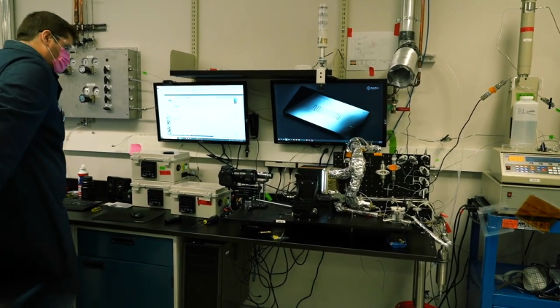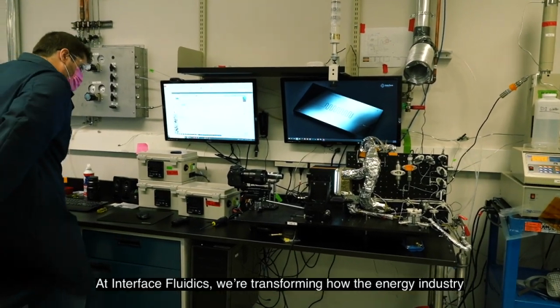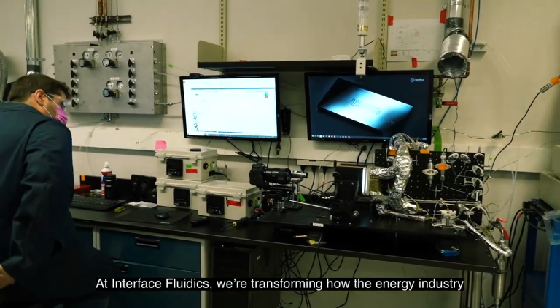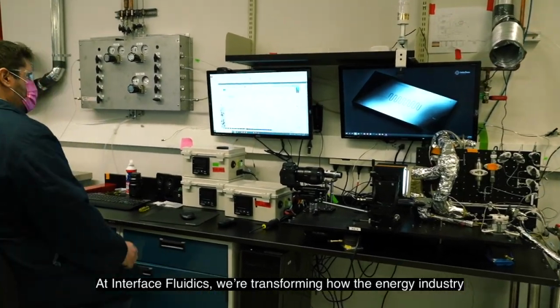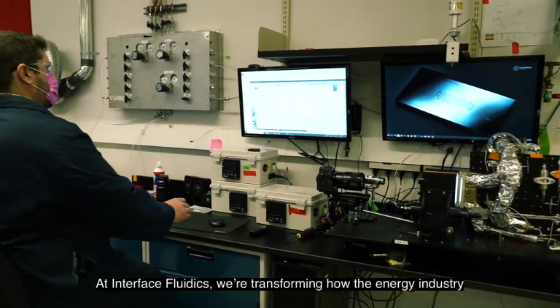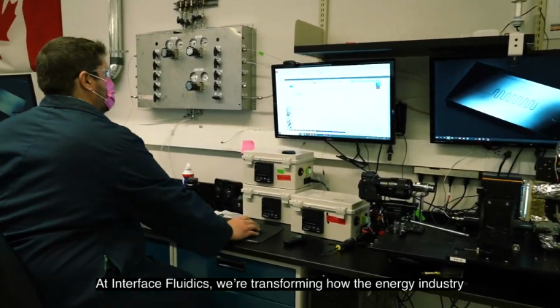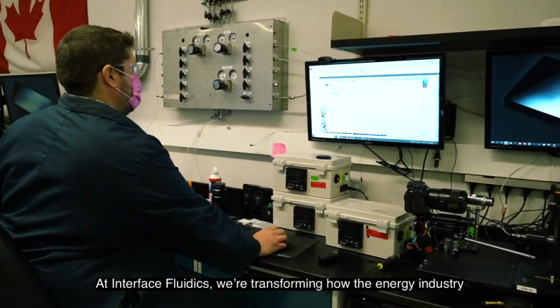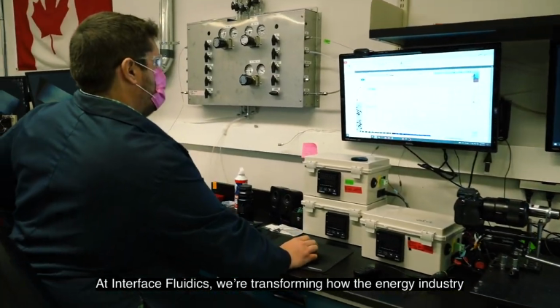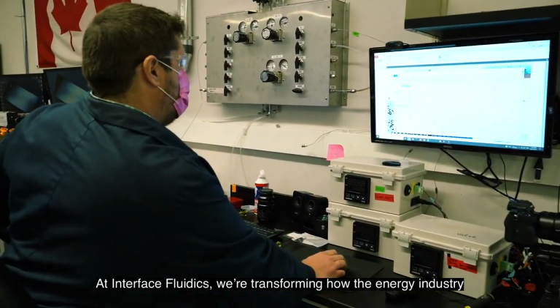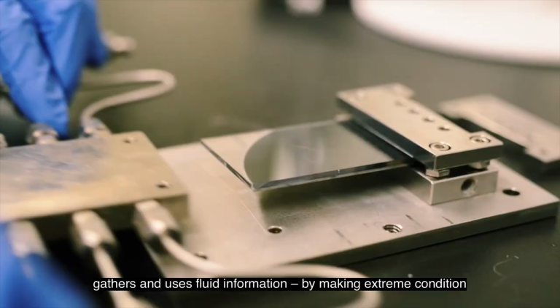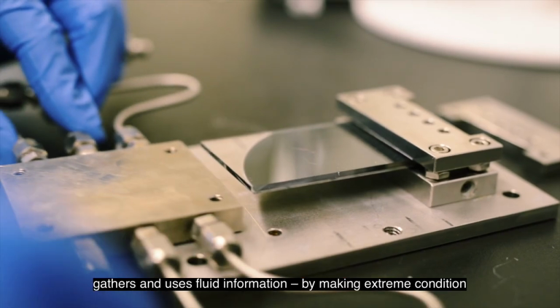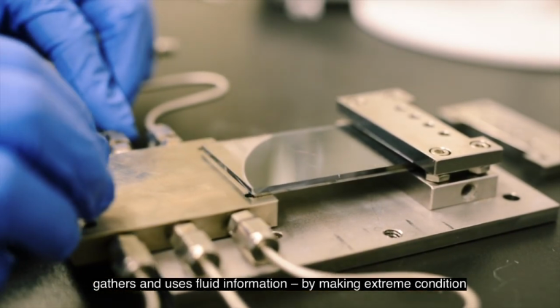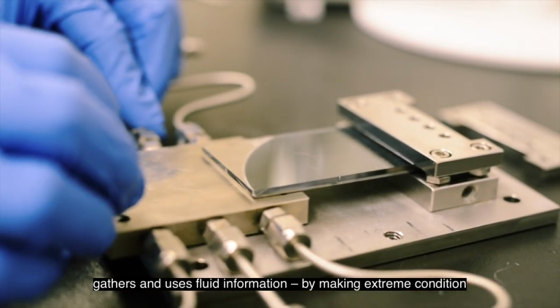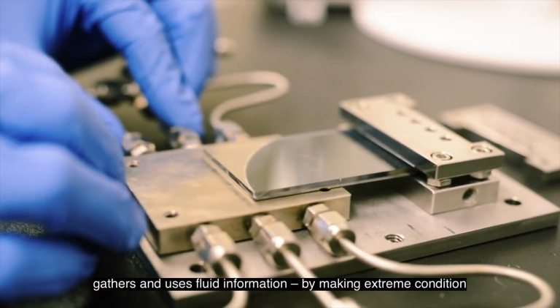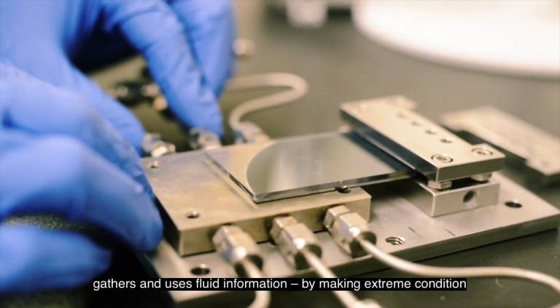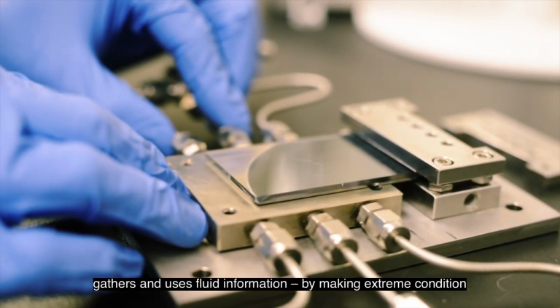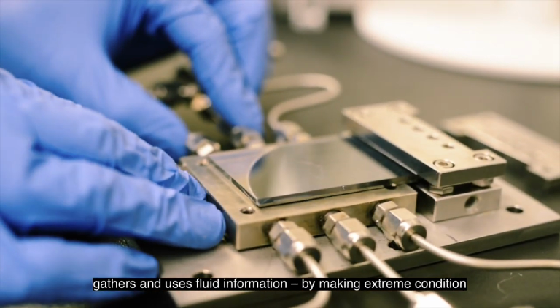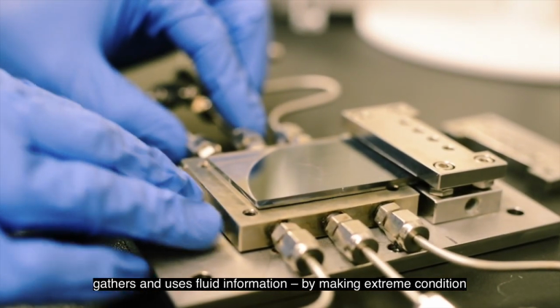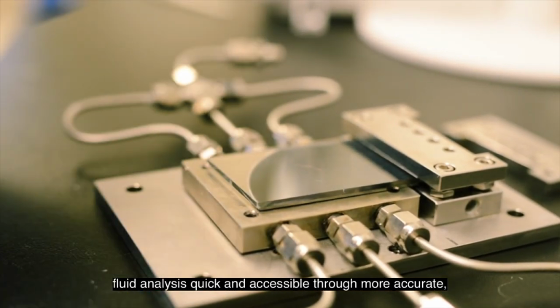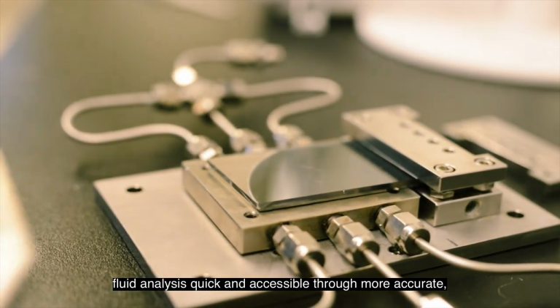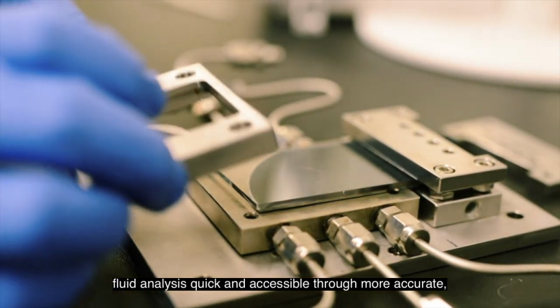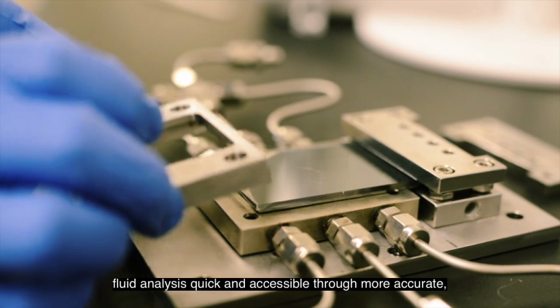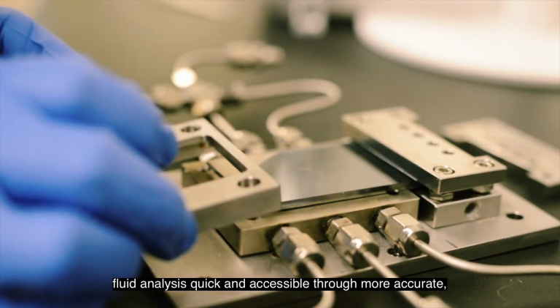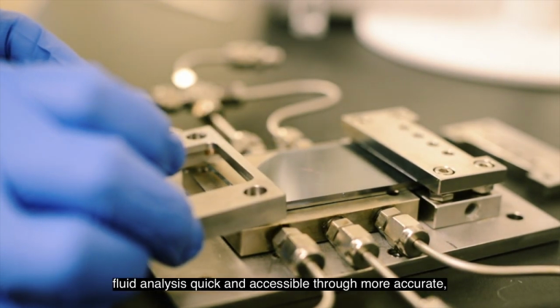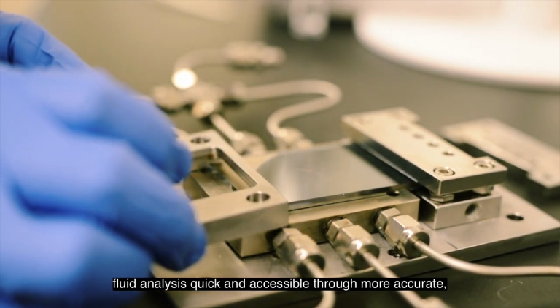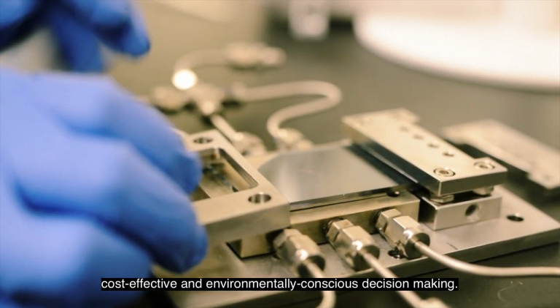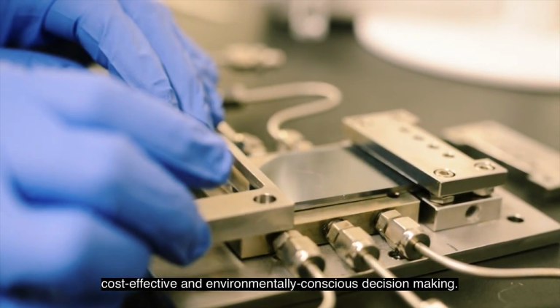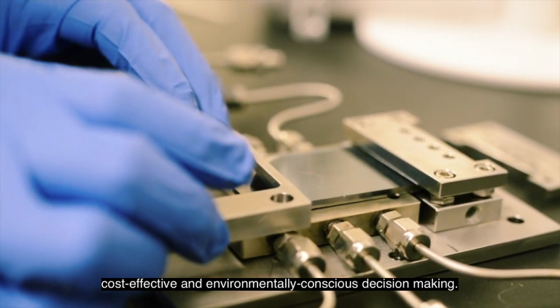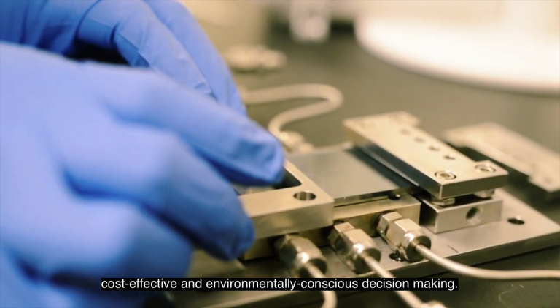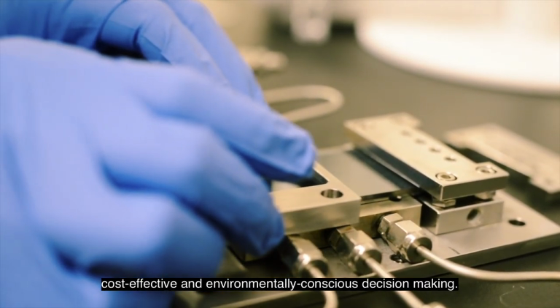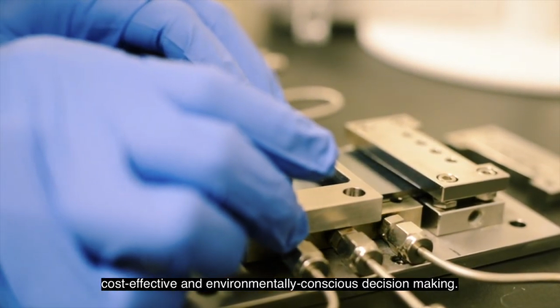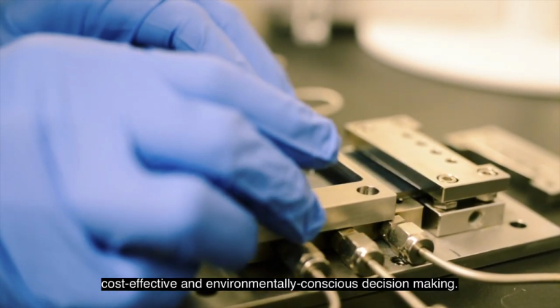At Interface Fluidics, we're transforming how the energy industry gathers and uses fluid information by making extreme condition fluid analysis quick and accessible through more accurate, cost-effective, and environmentally conscious decision-making.